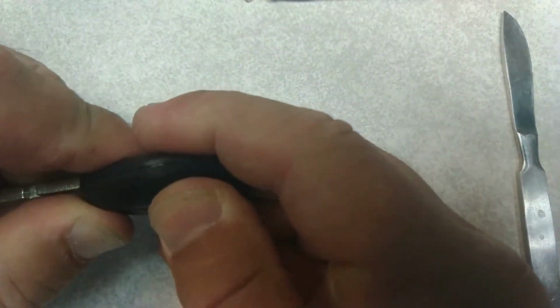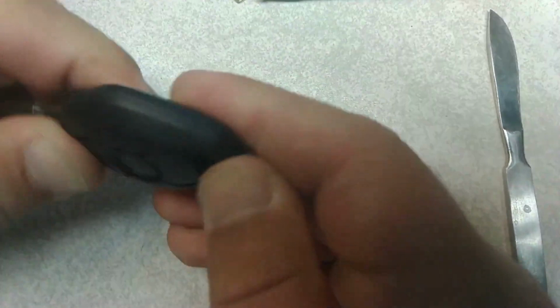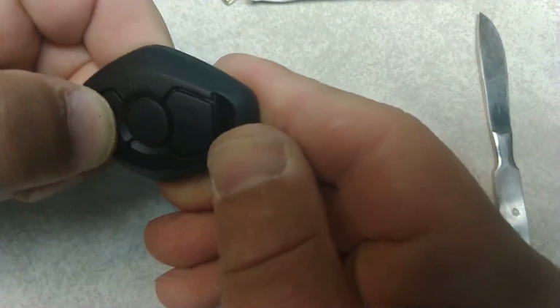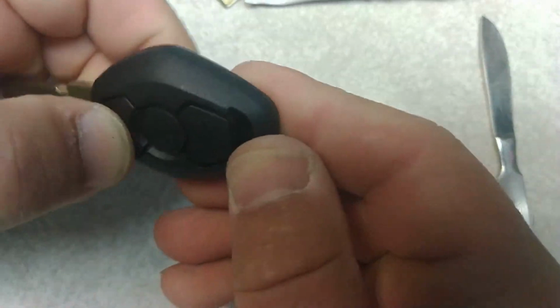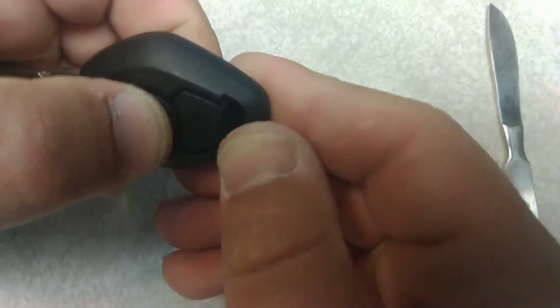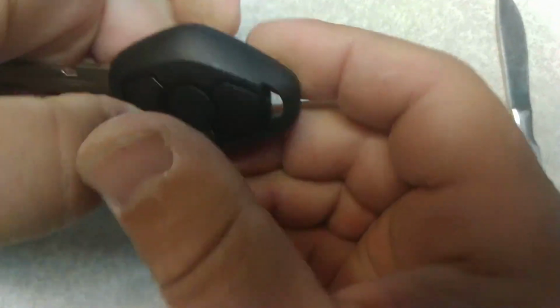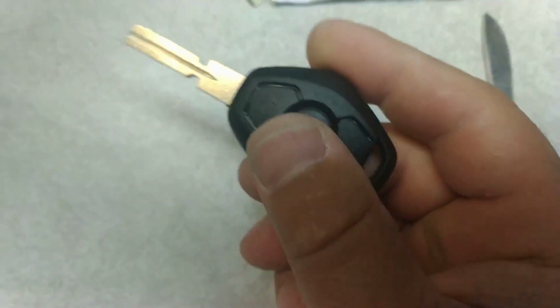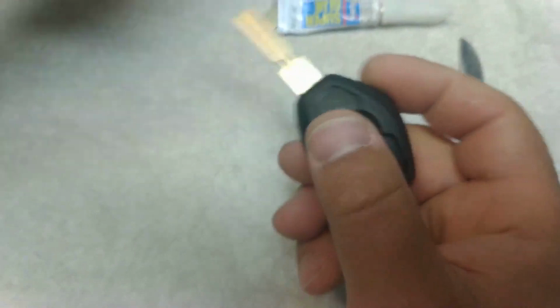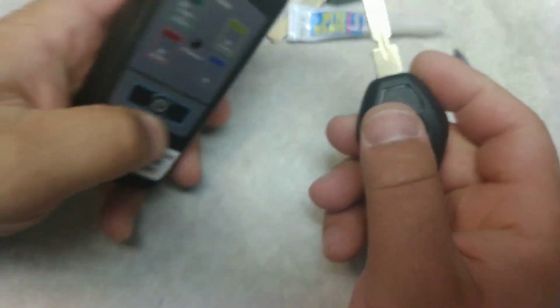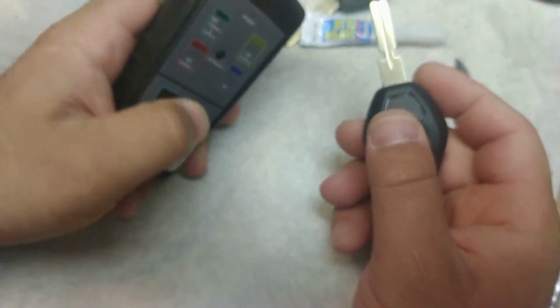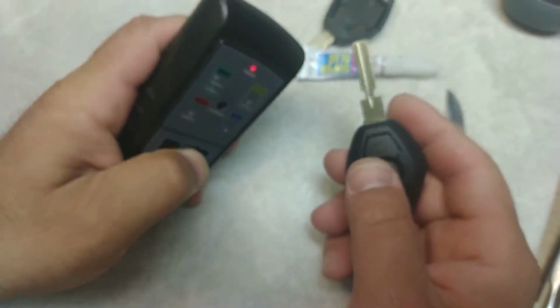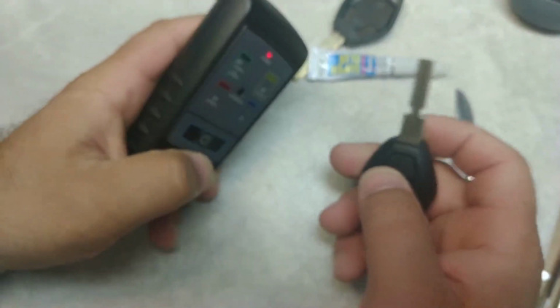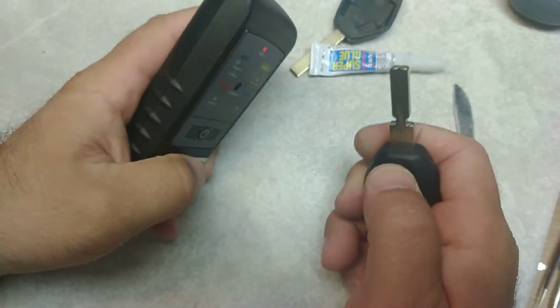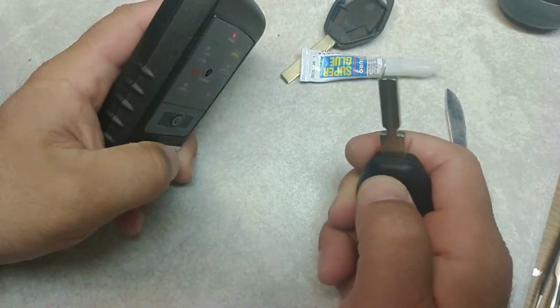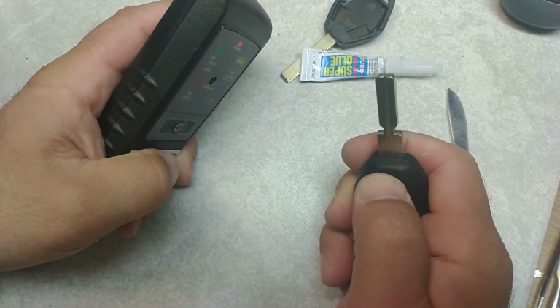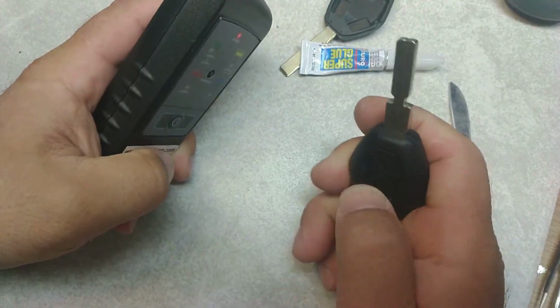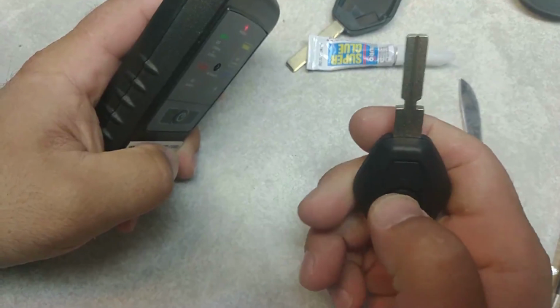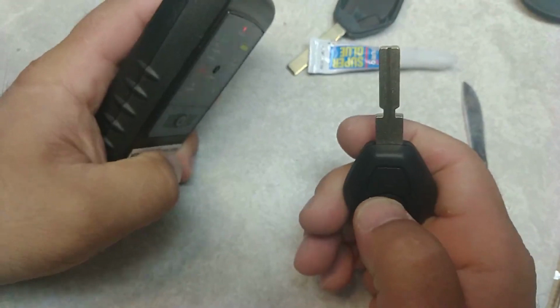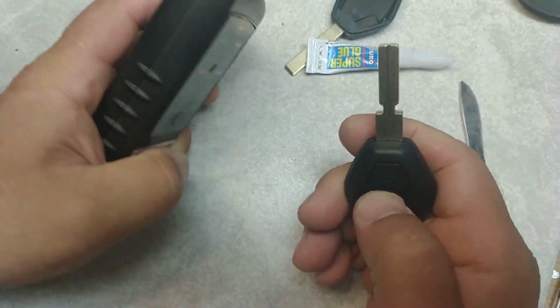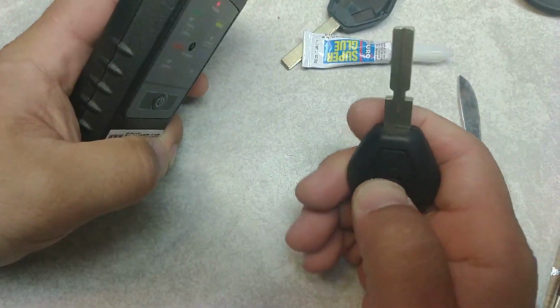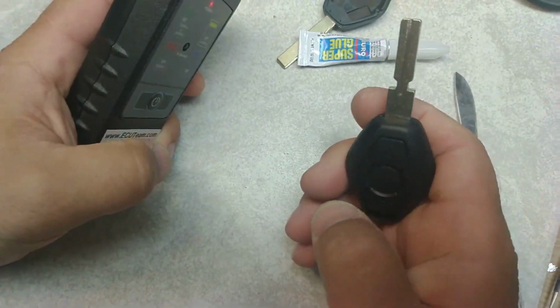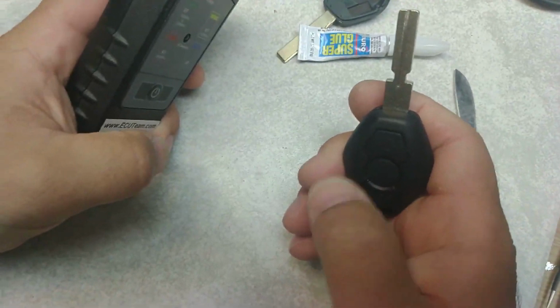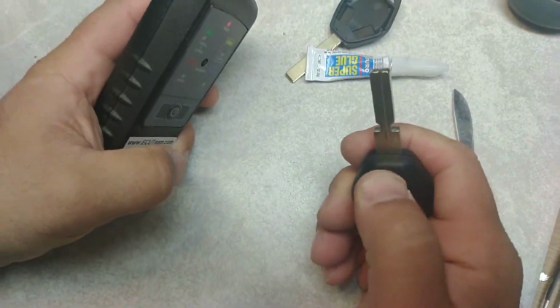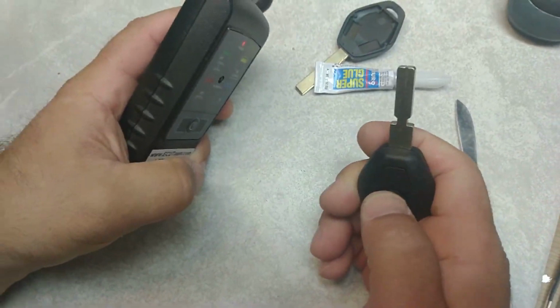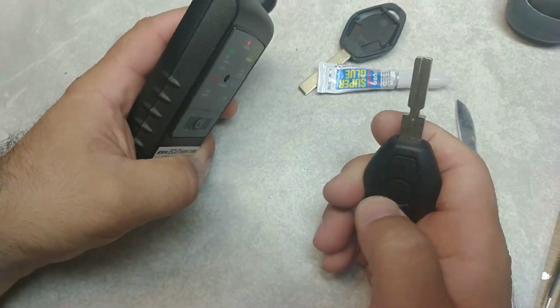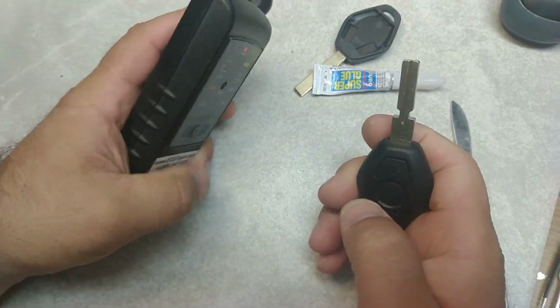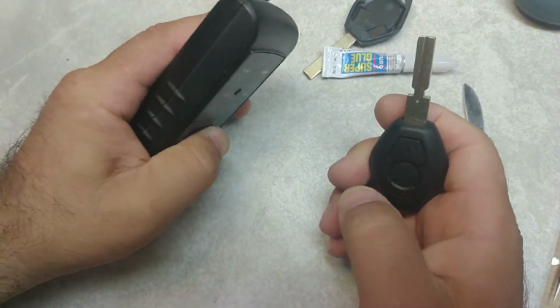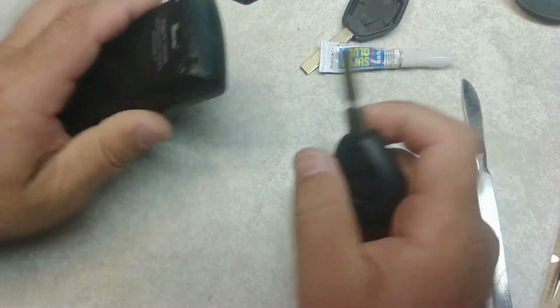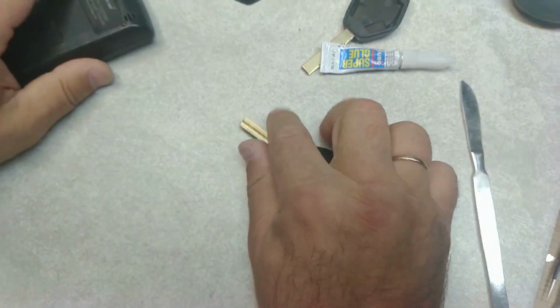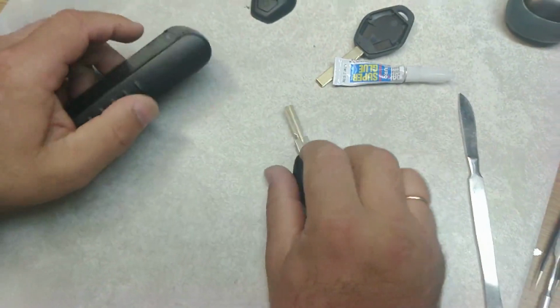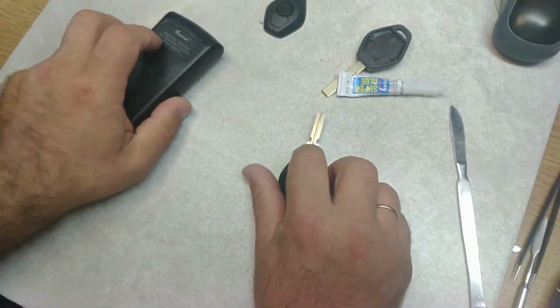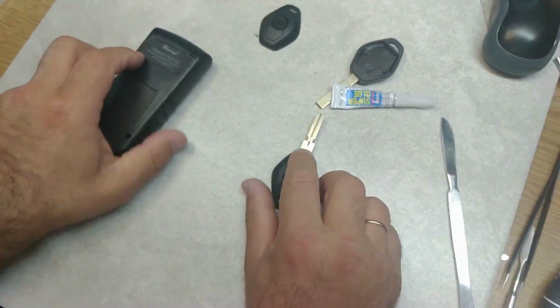Then put the remote control back and put the key shell back together and you're all set — done. It's going to open the door and the remote is going to work fine. That's it, that's everything that has to be done. Thanks for watching, bye.